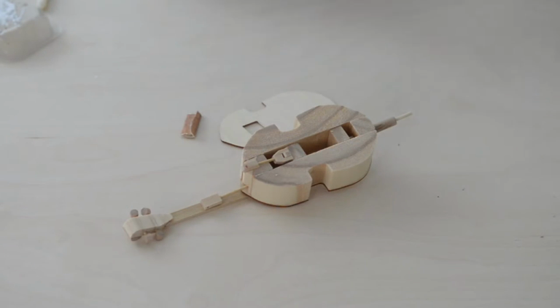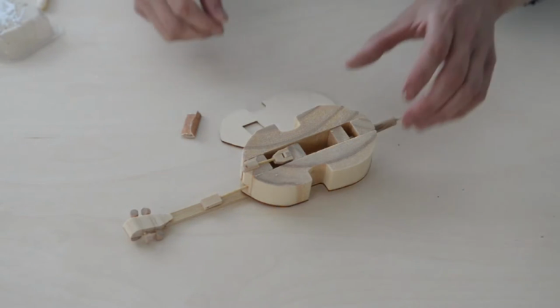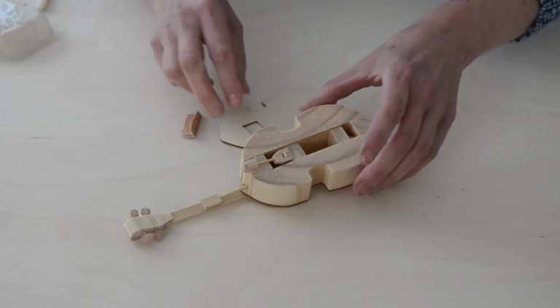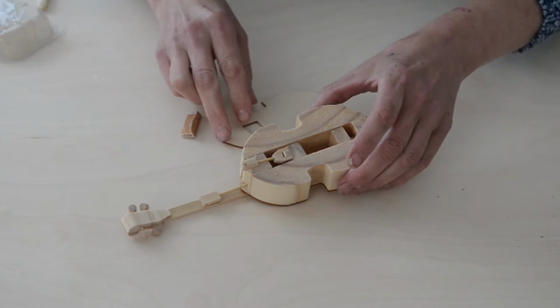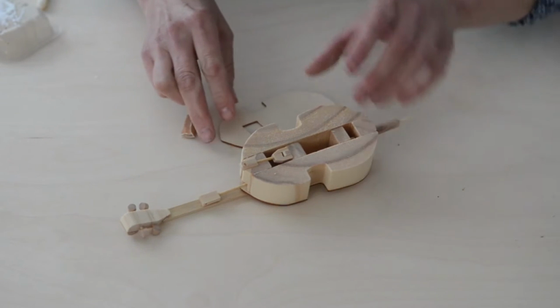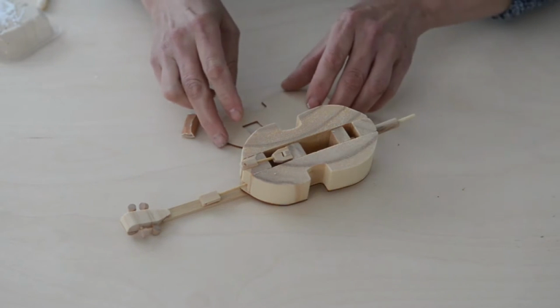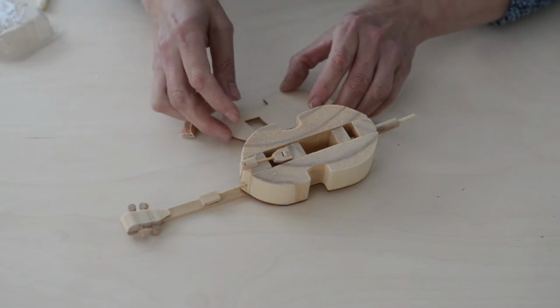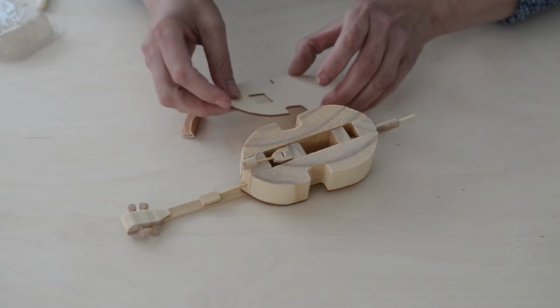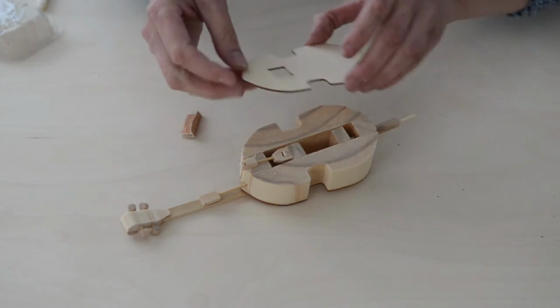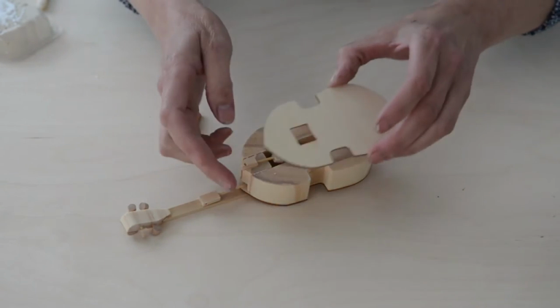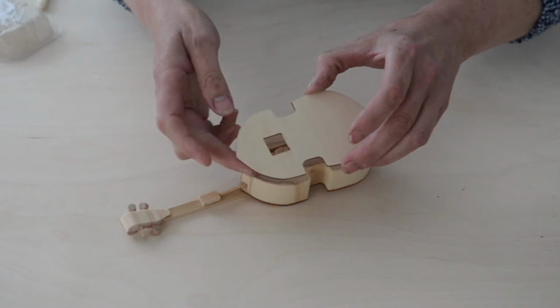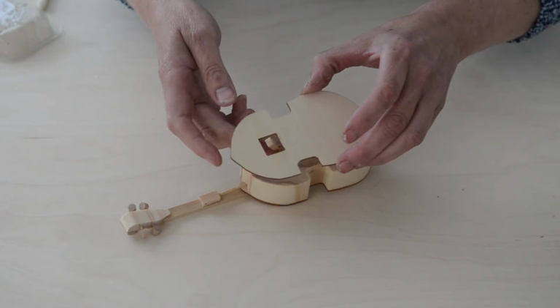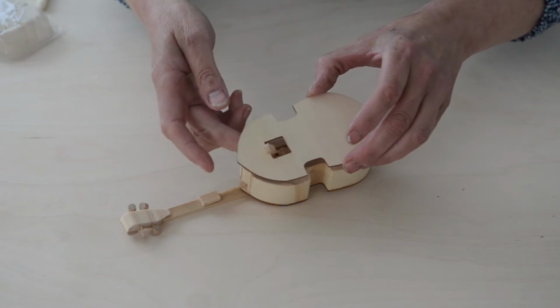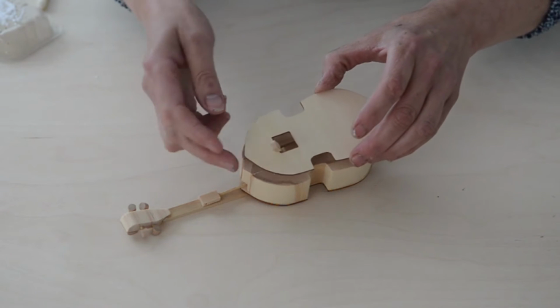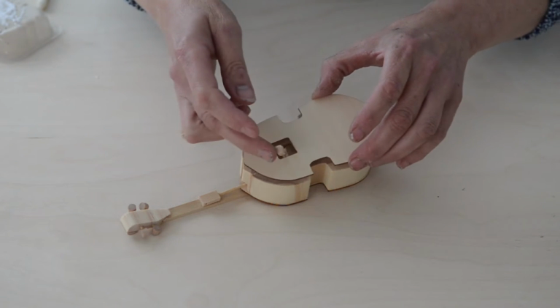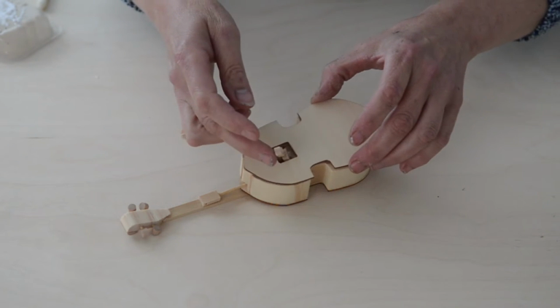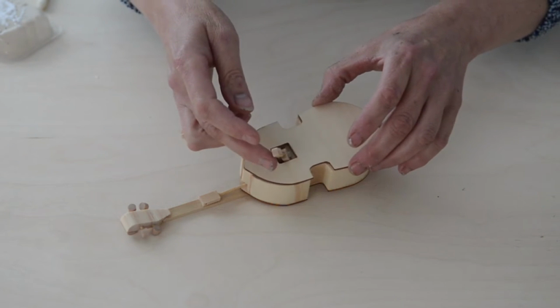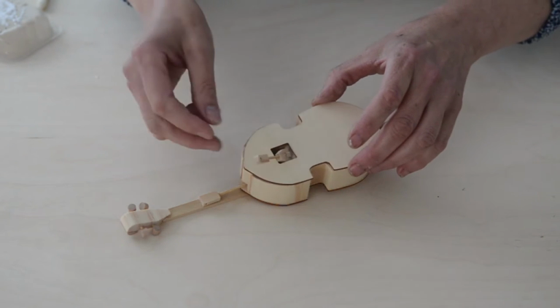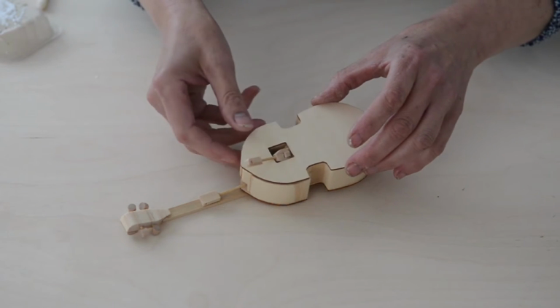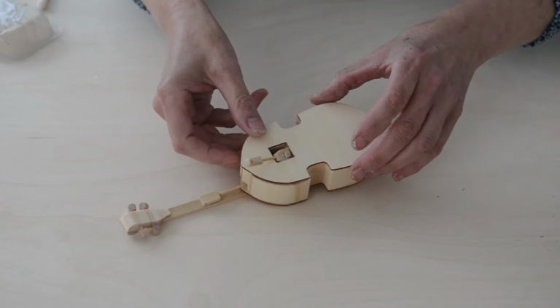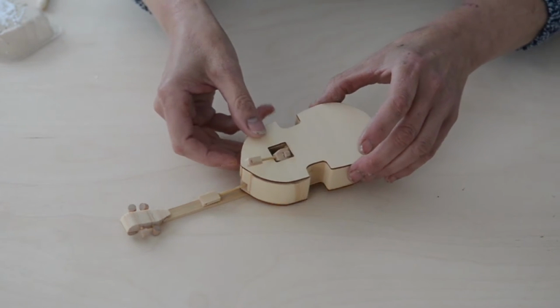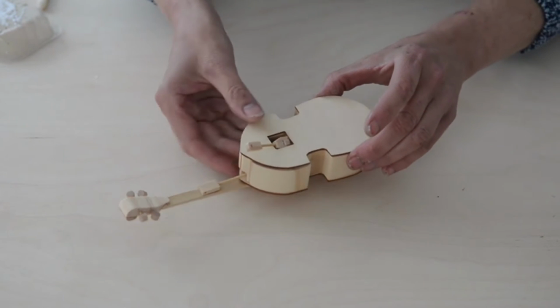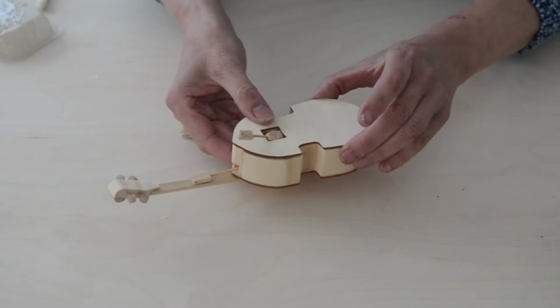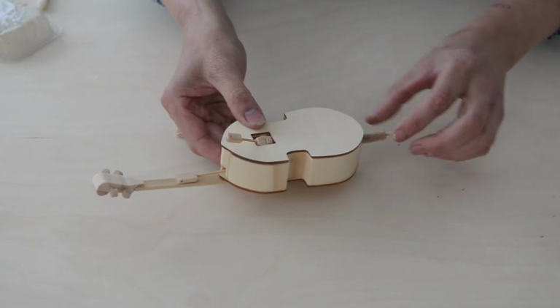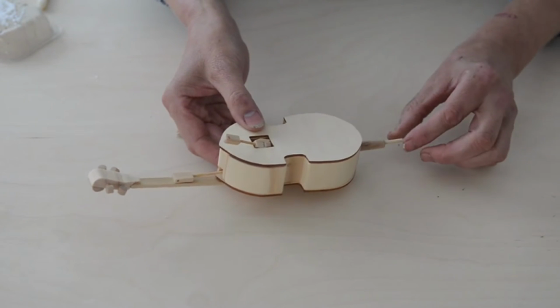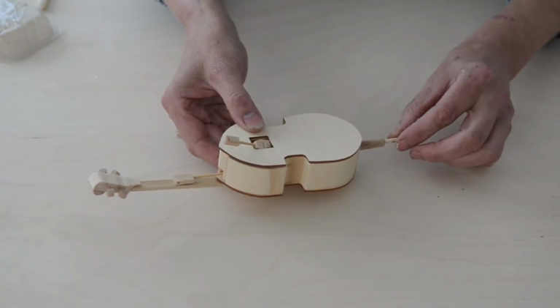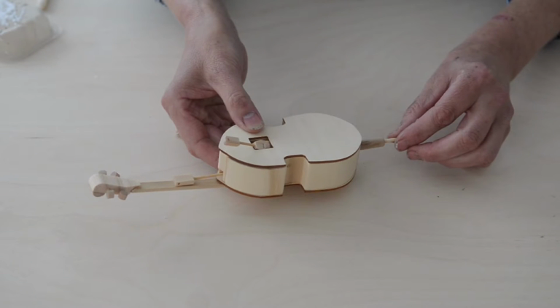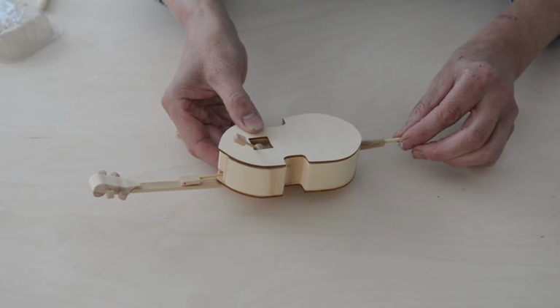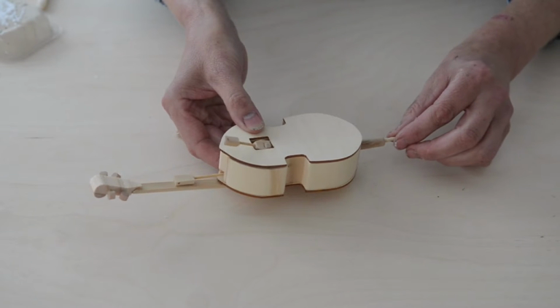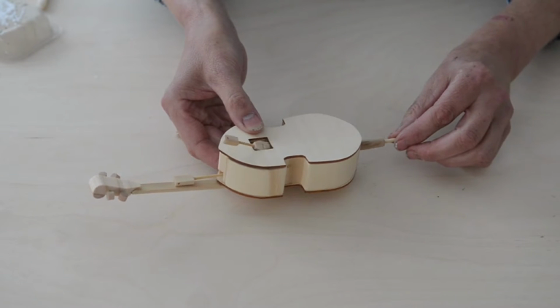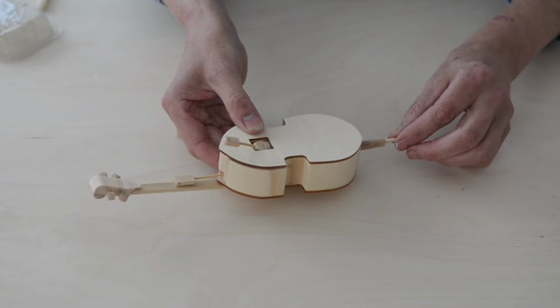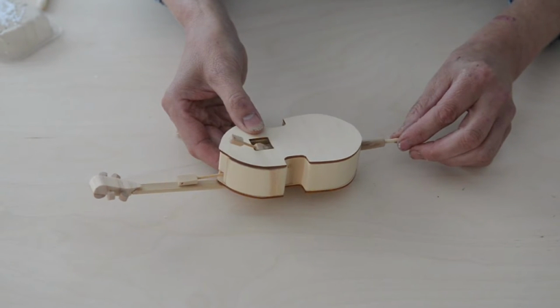Get to stage B6, the gluing on of the back, and just do a little test before you actually put the glue in place. Hold that like that, and just gently — not too far — move that up and down.